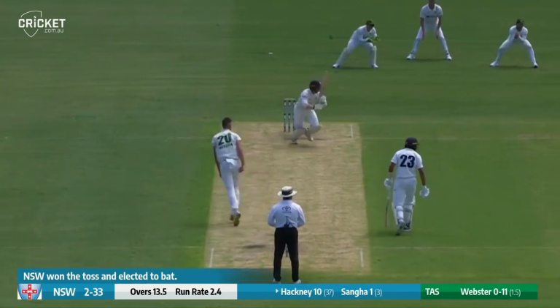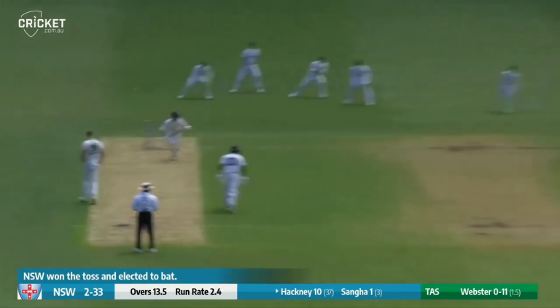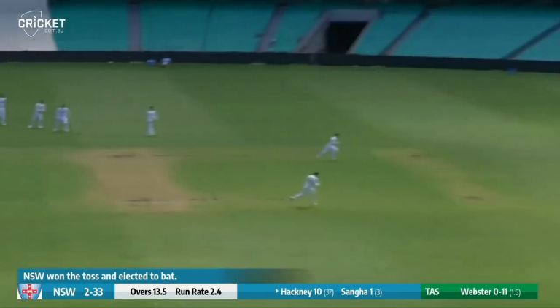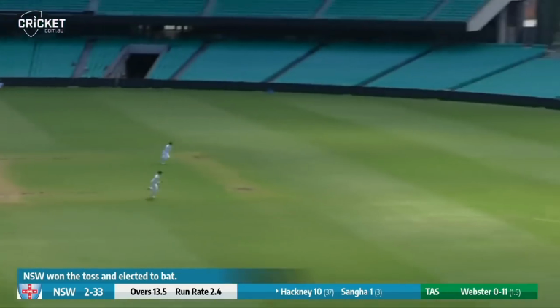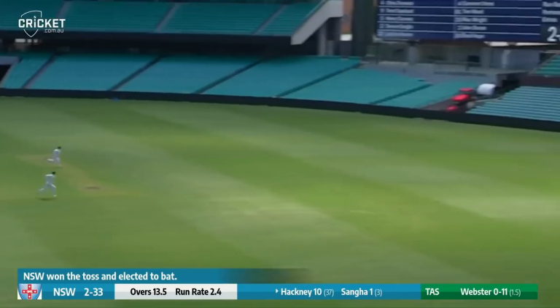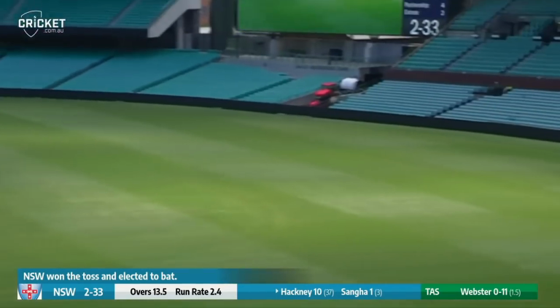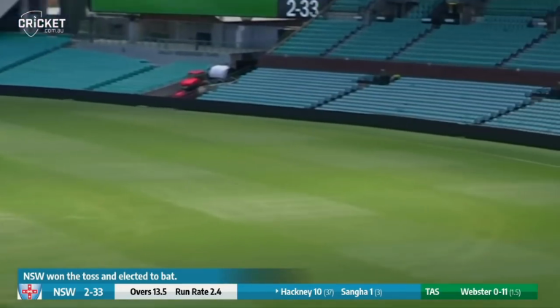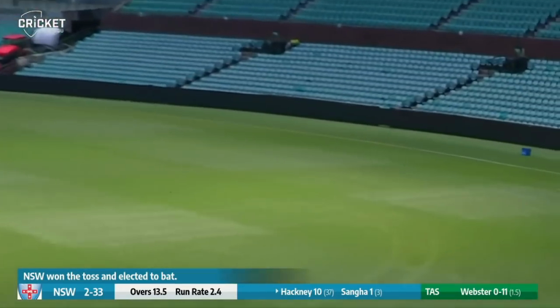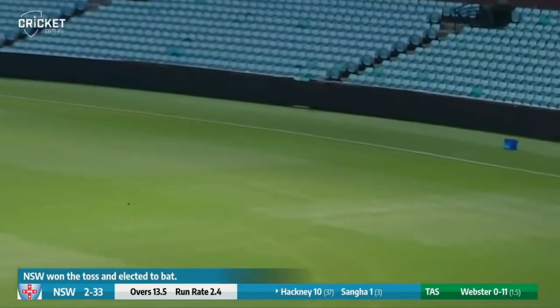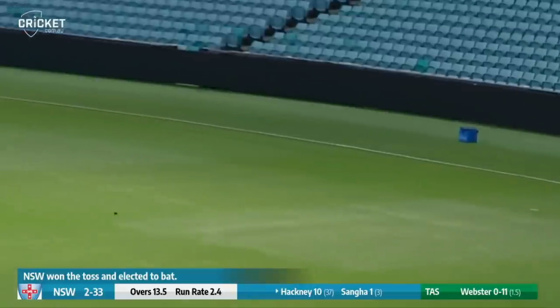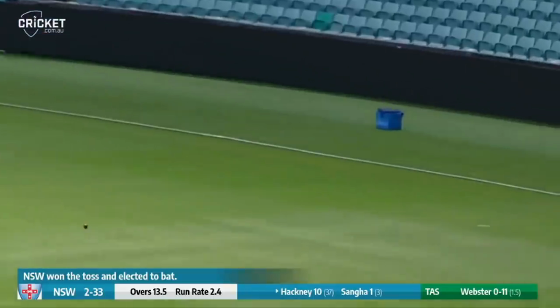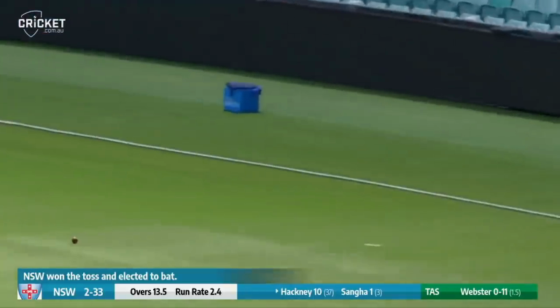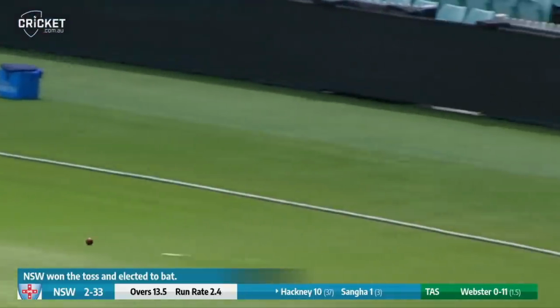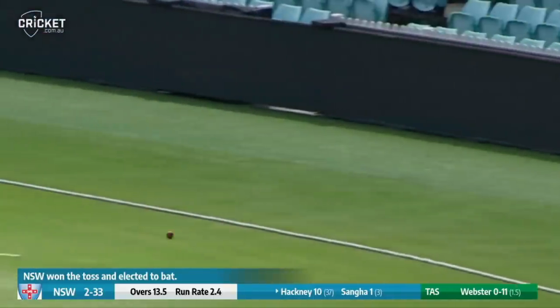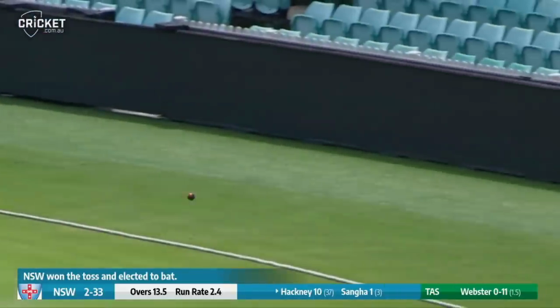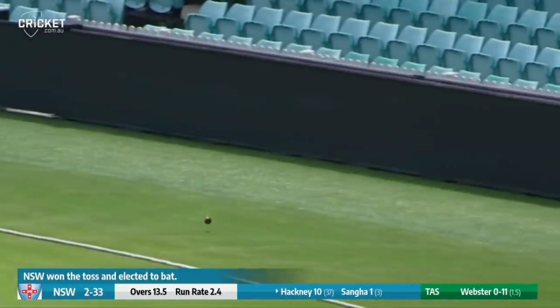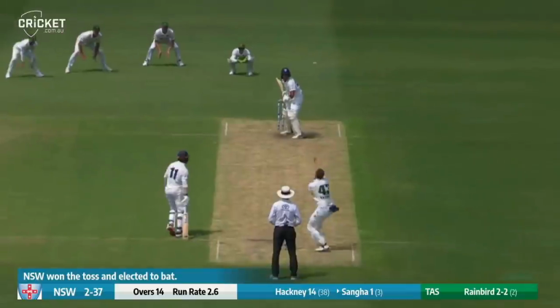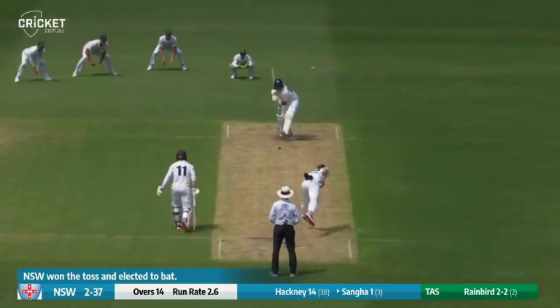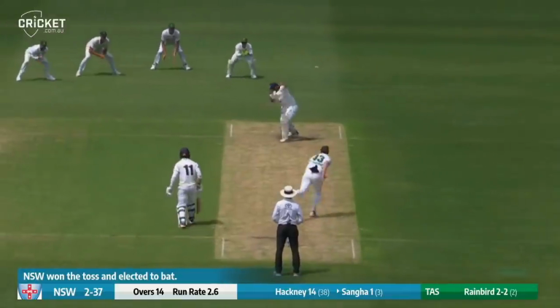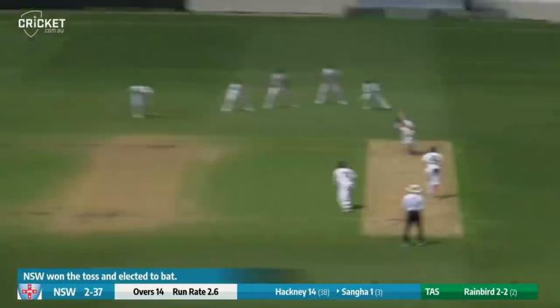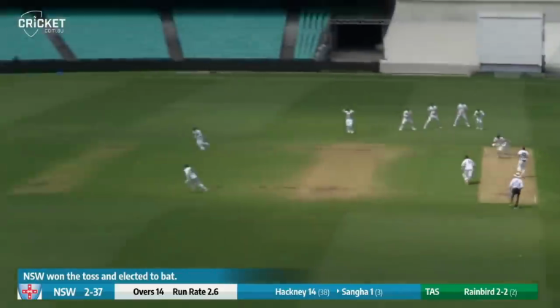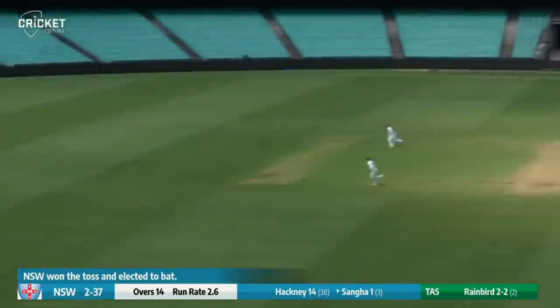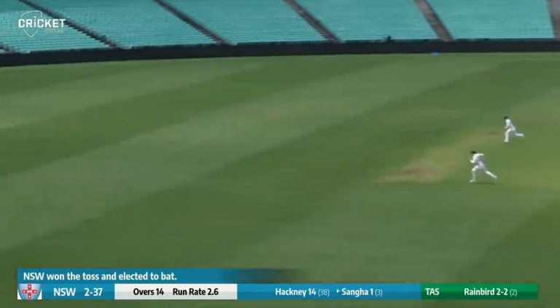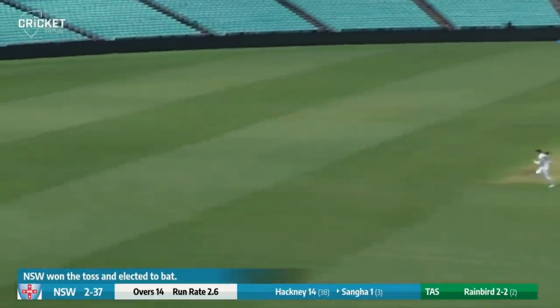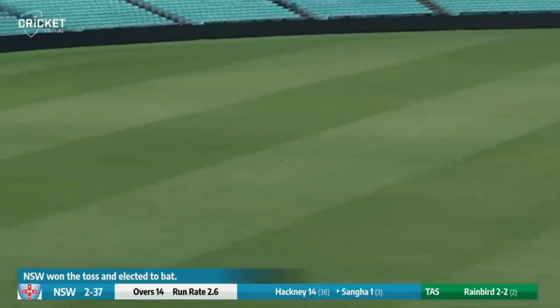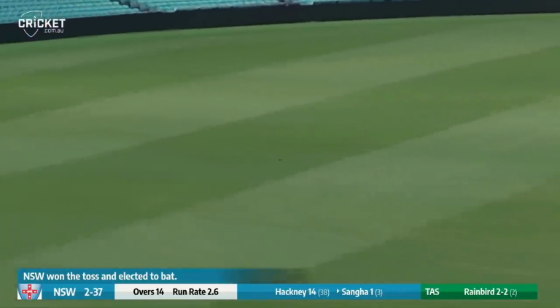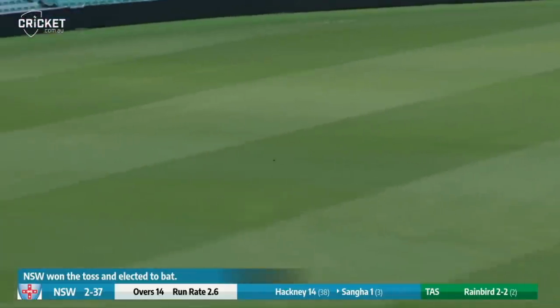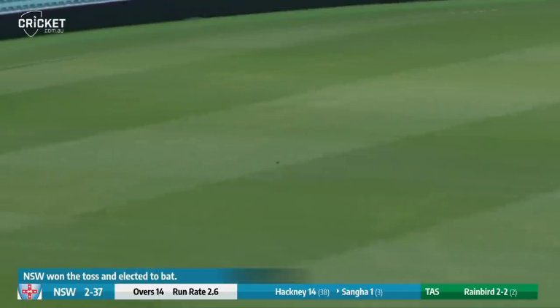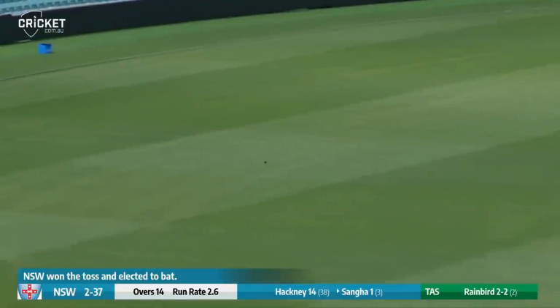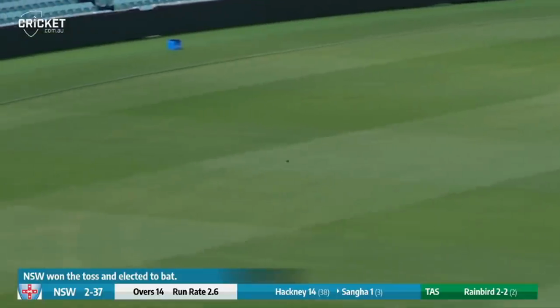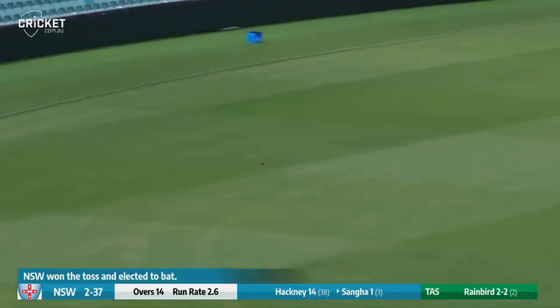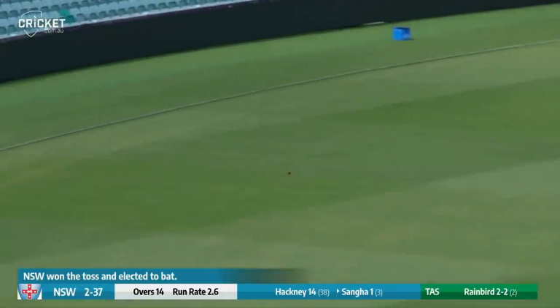That's driven nicely away and that will go for four. Beautiful shot from Hackney — perhaps his most convincing shot of the morning so far. Sanger drives into the offside and finds the gap at cover. That's another beautiful shot.